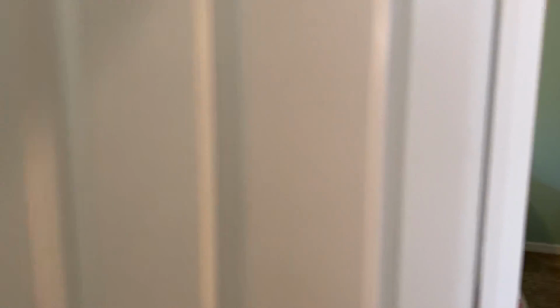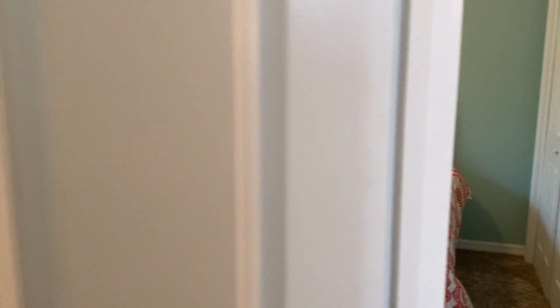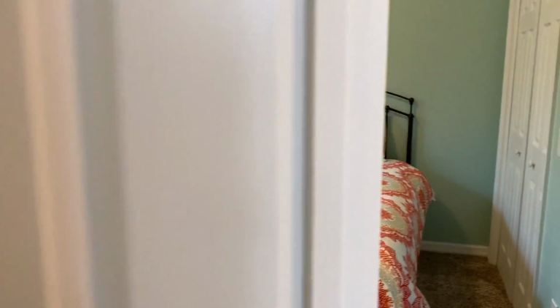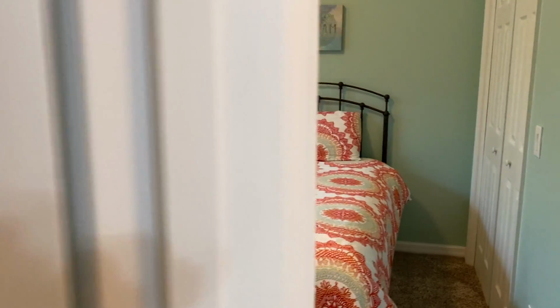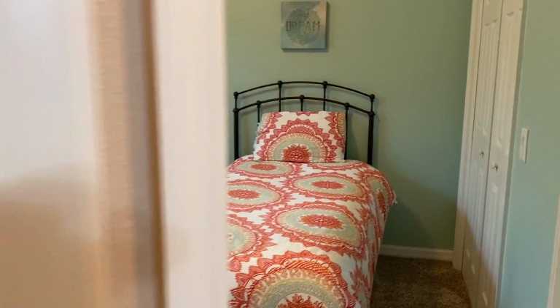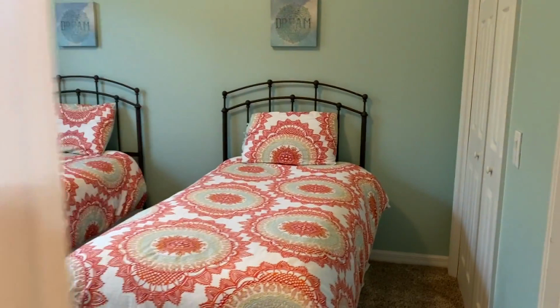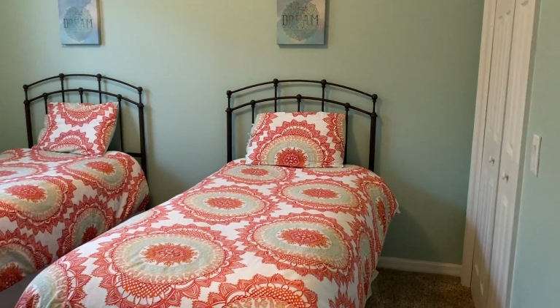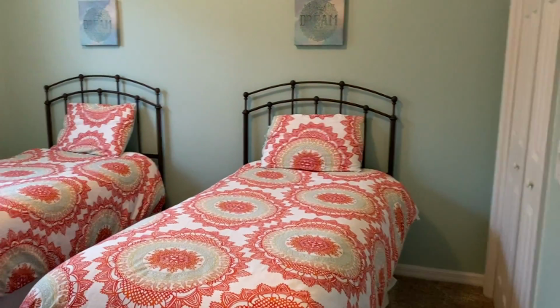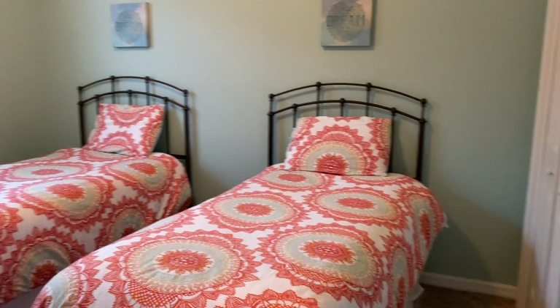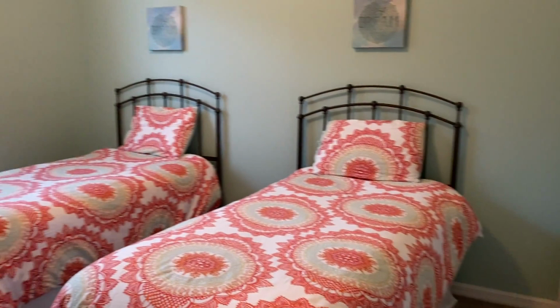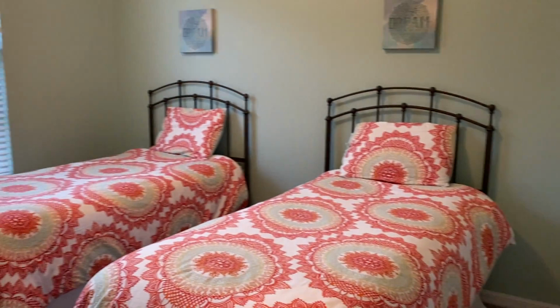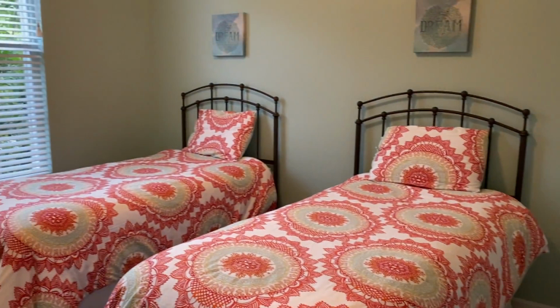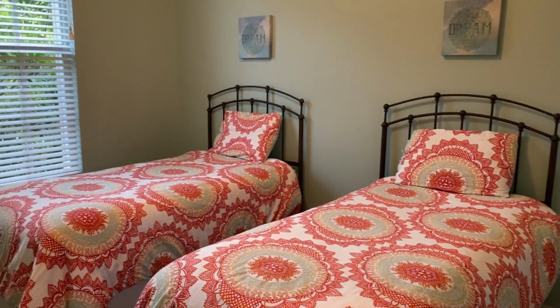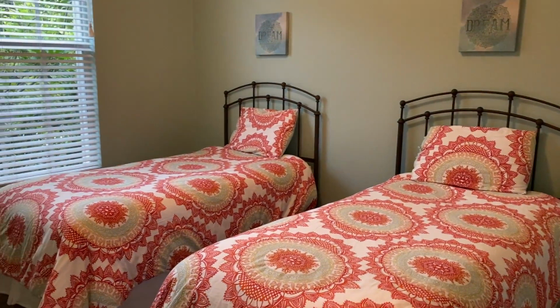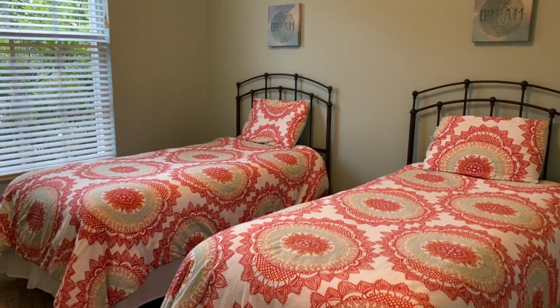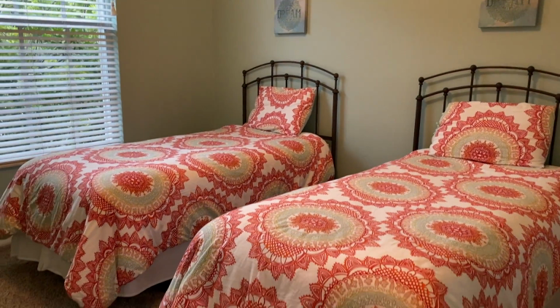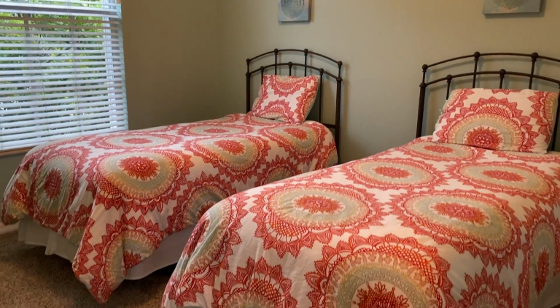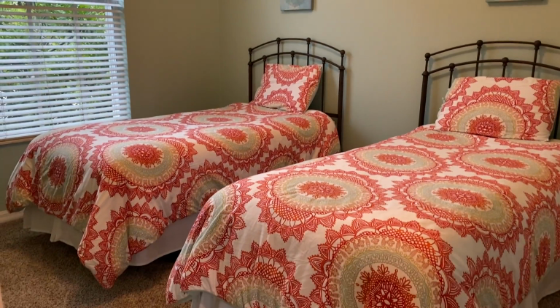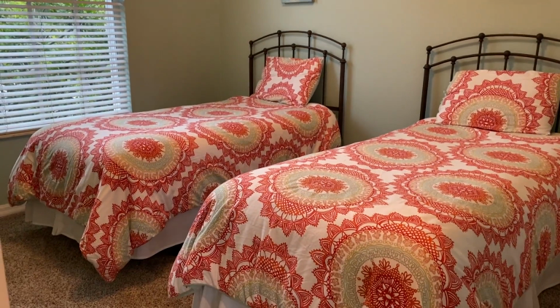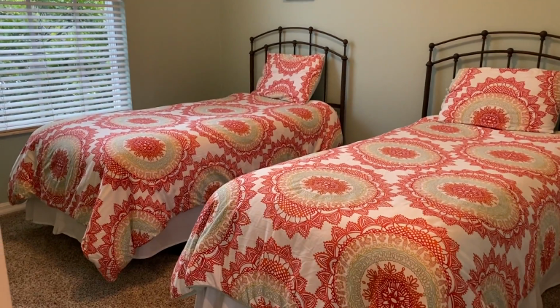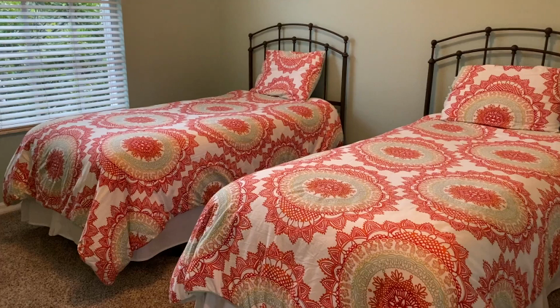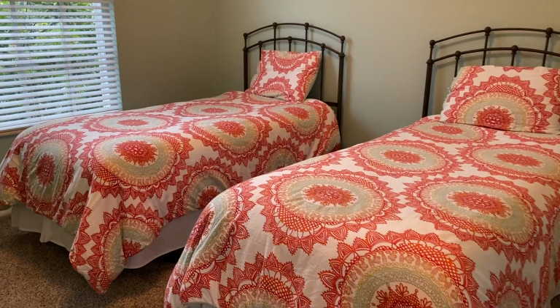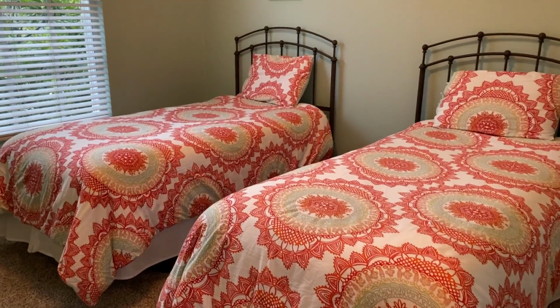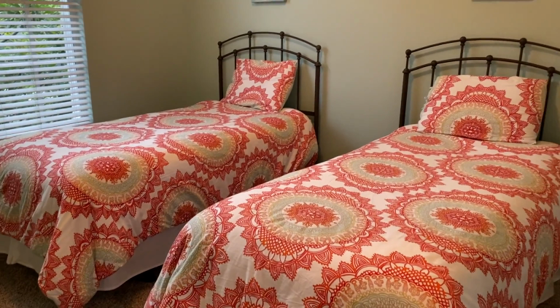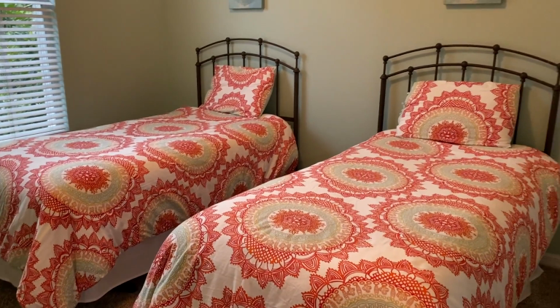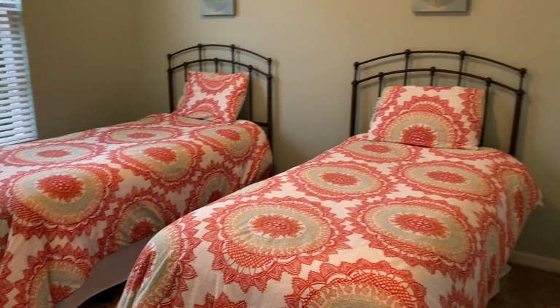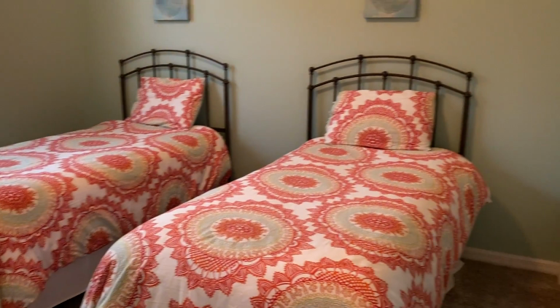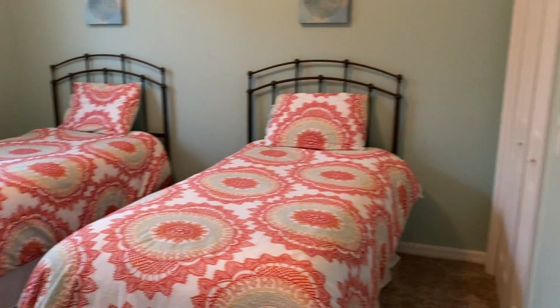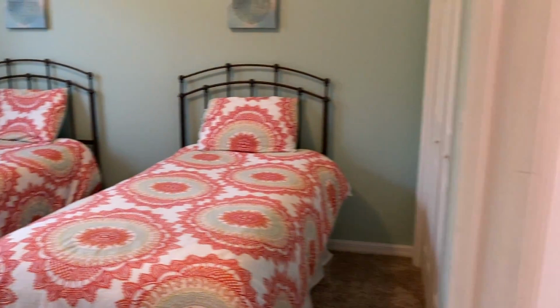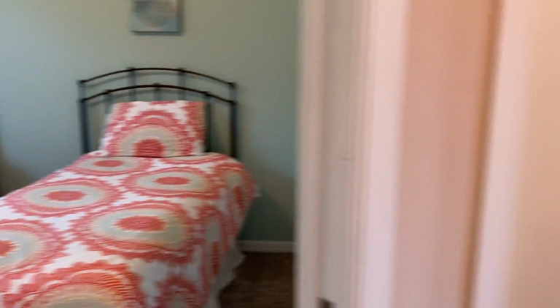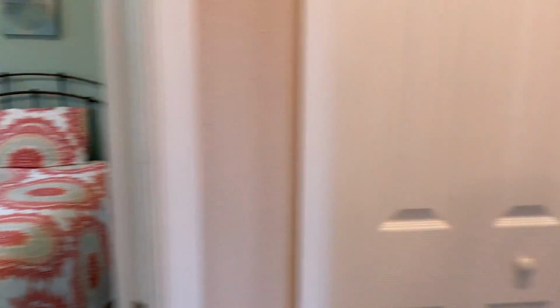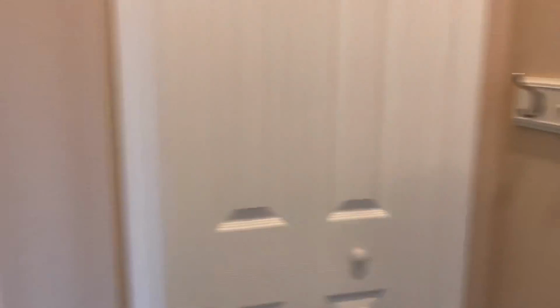This is the second guest bedroom. Those are two twin beds. It has the same closet as the other bedroom.